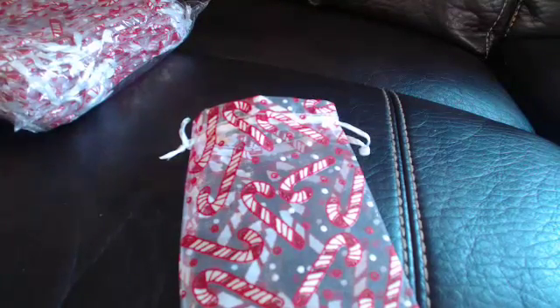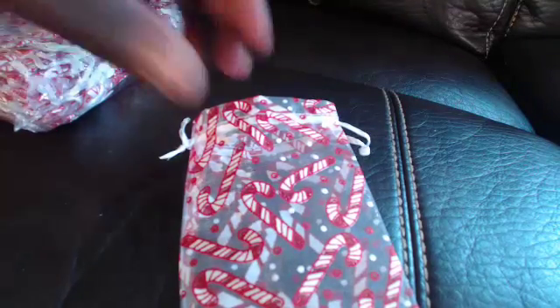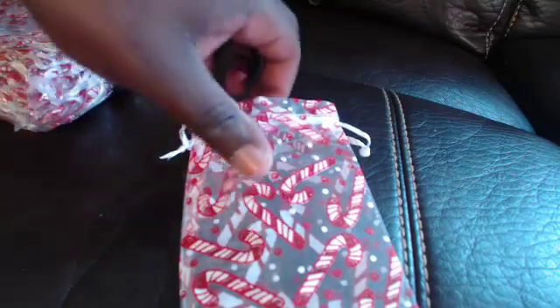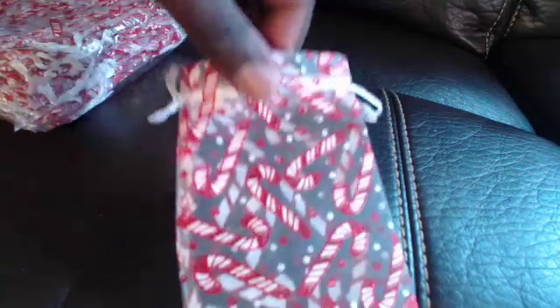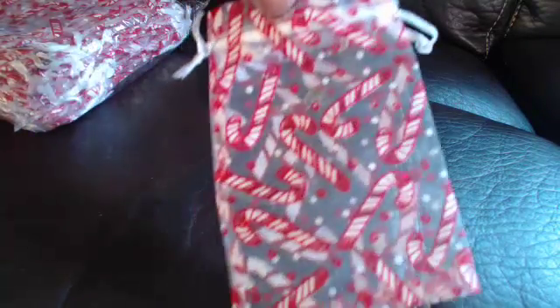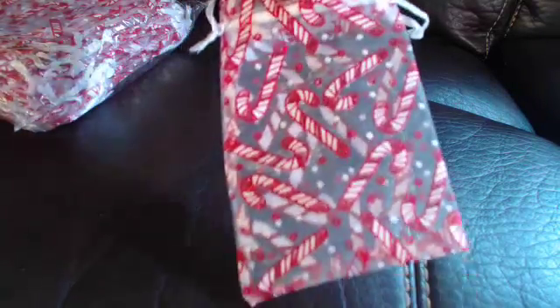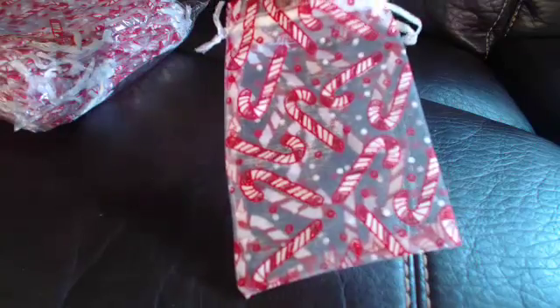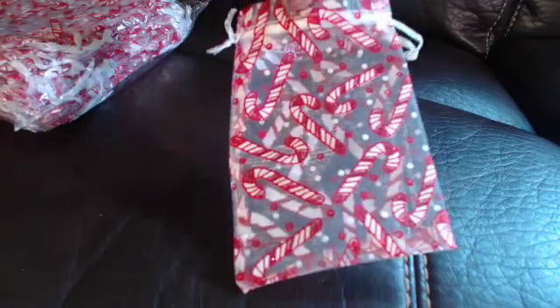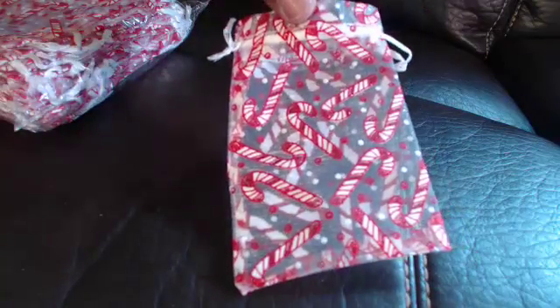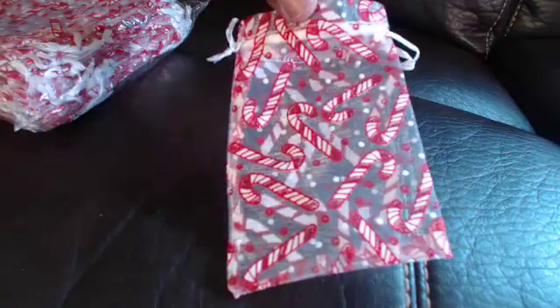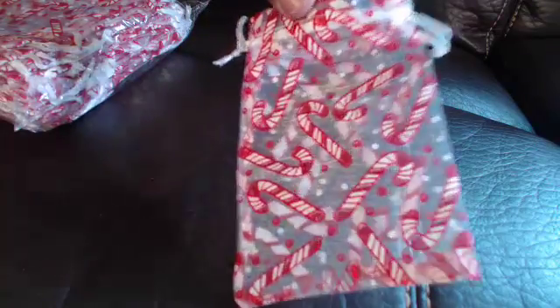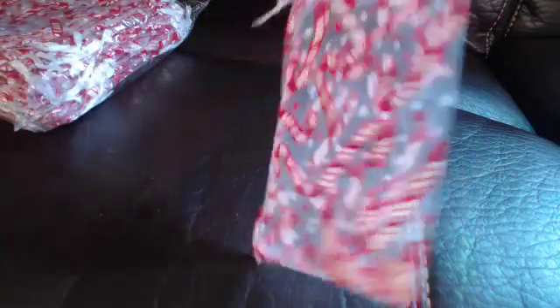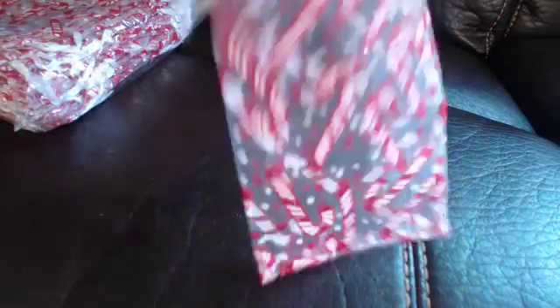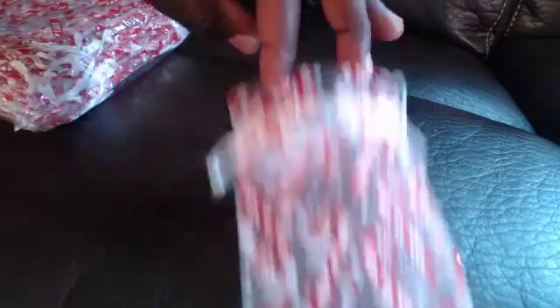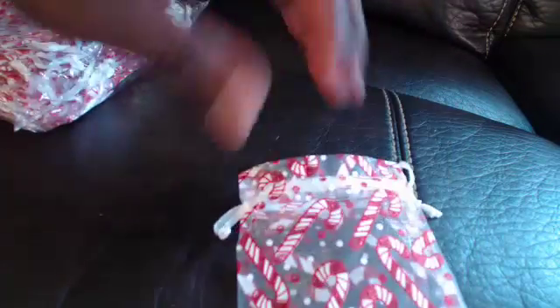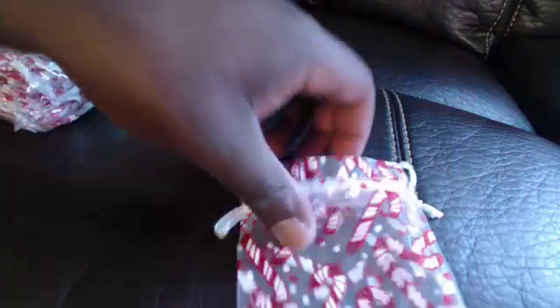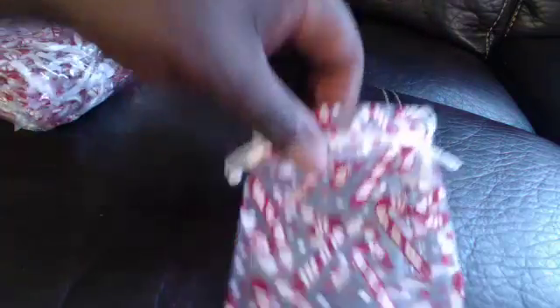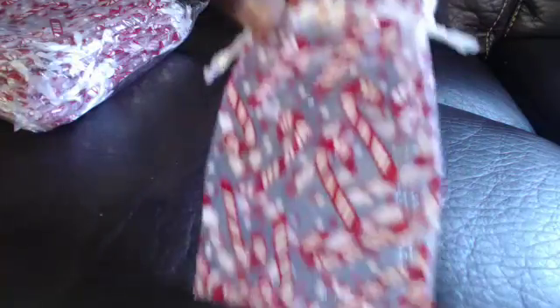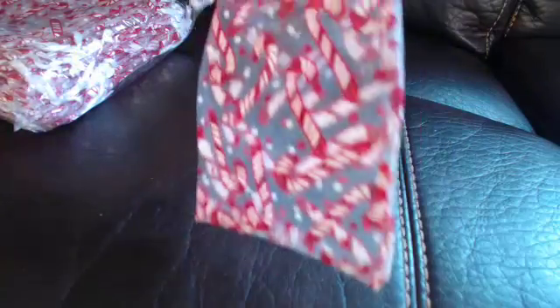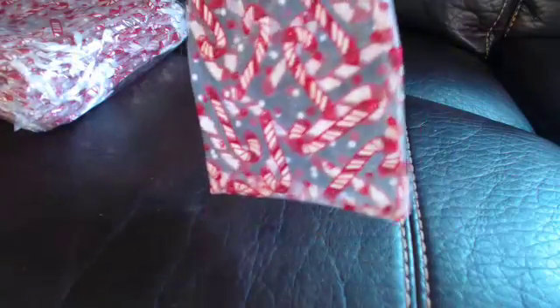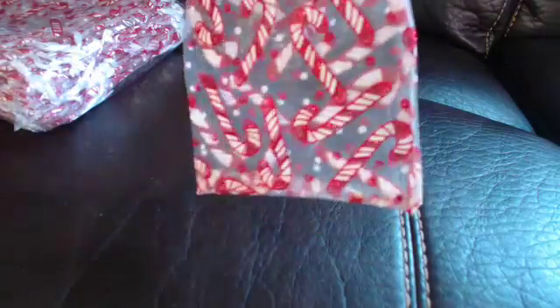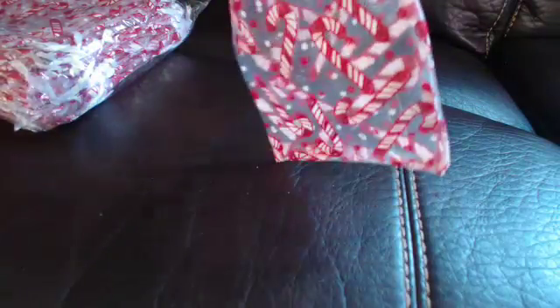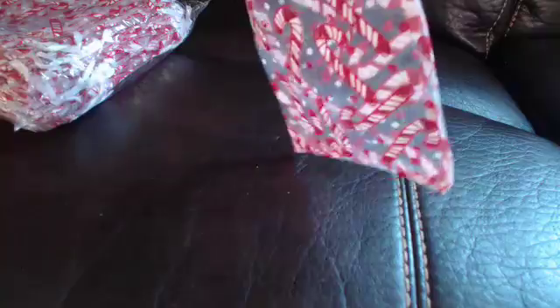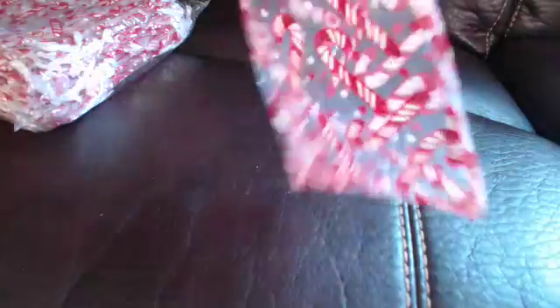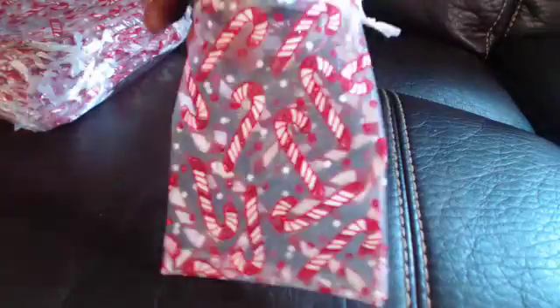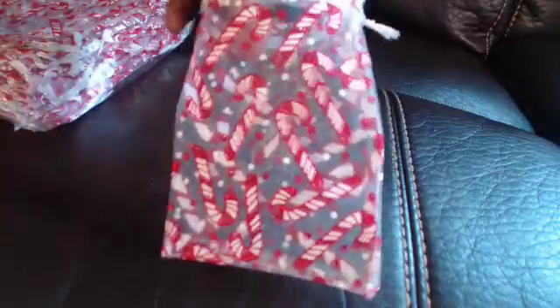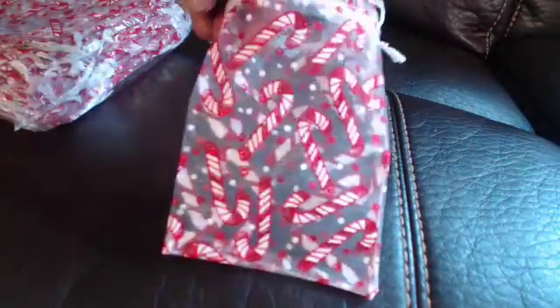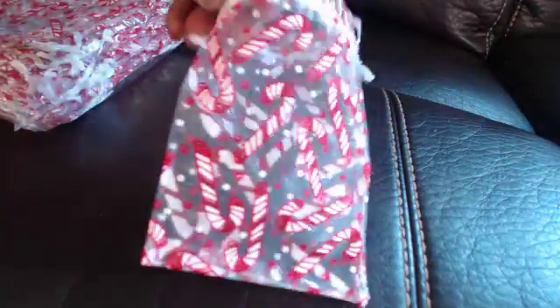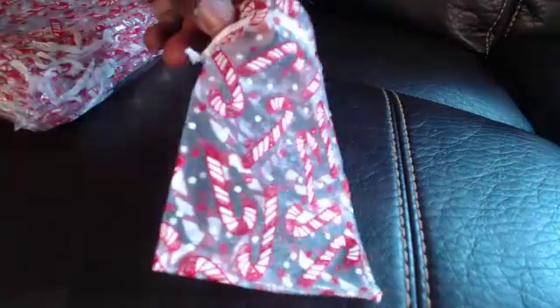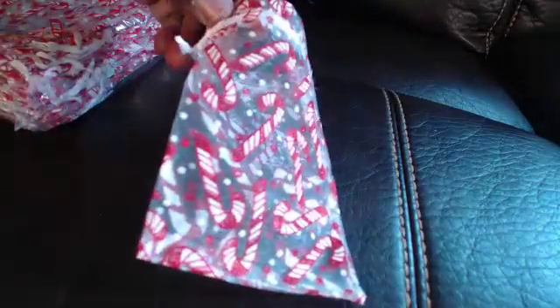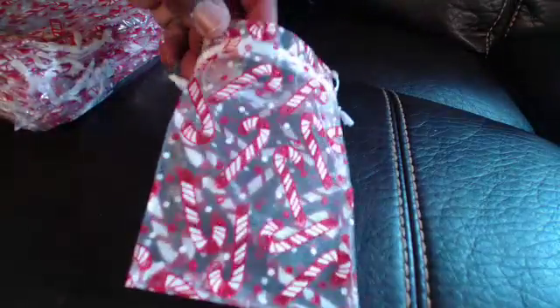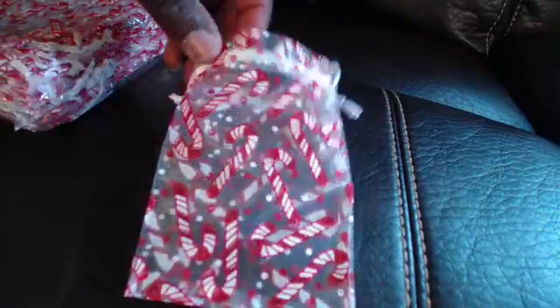It comes with 50 pieces — a large packet. We've used a couple just to hold my daughter's things together, like jewelry and things you want to take with you.